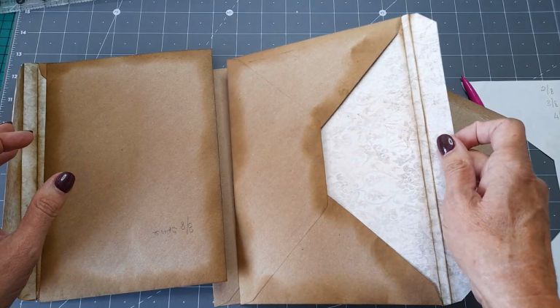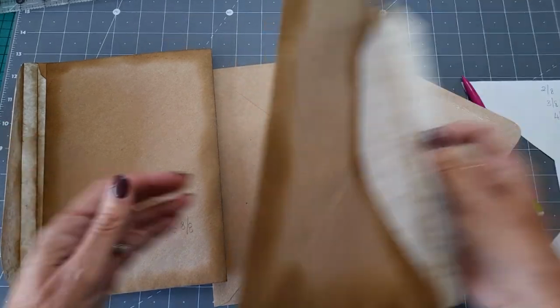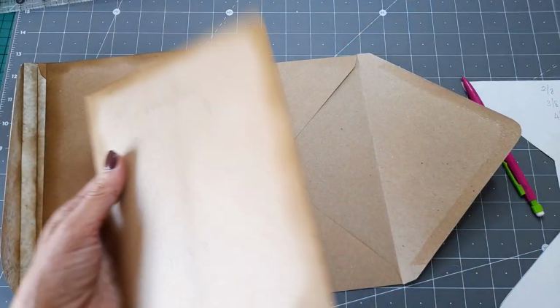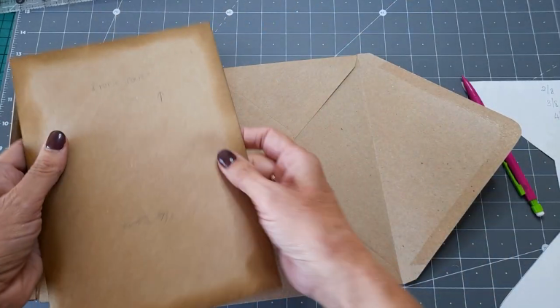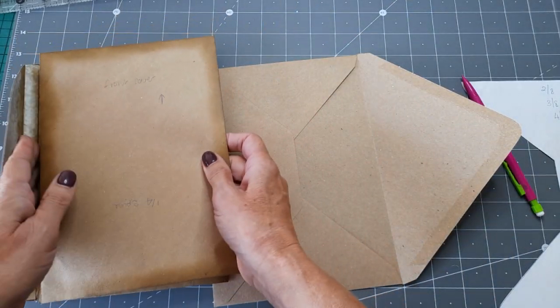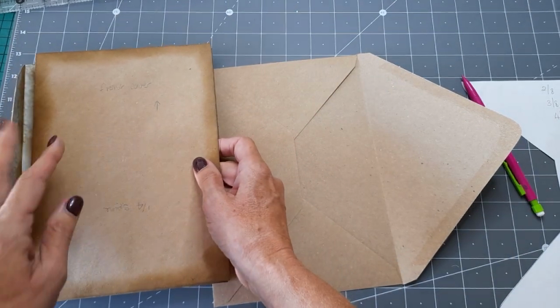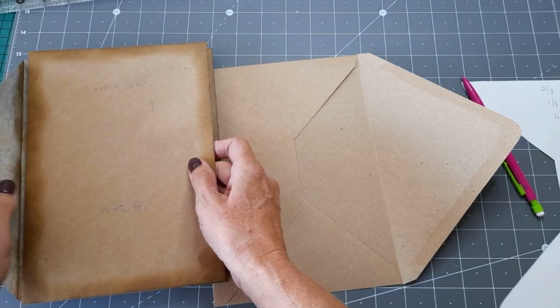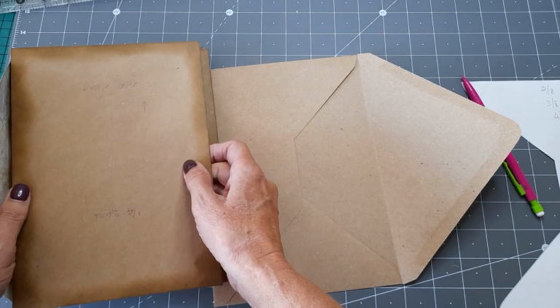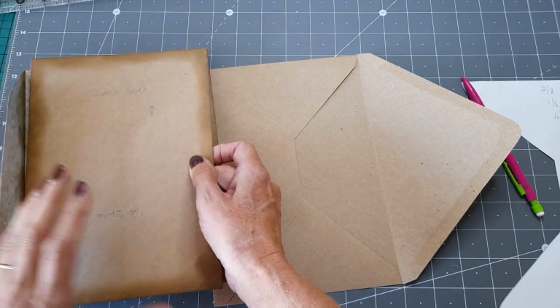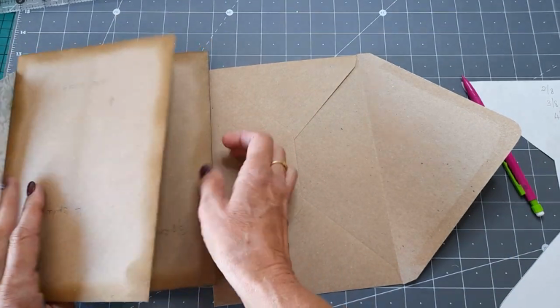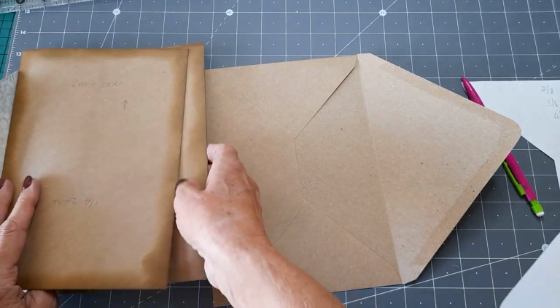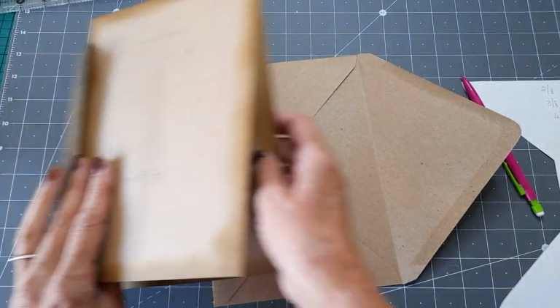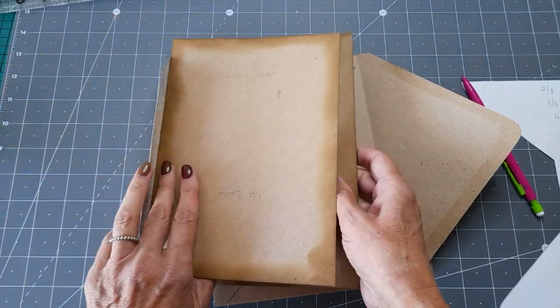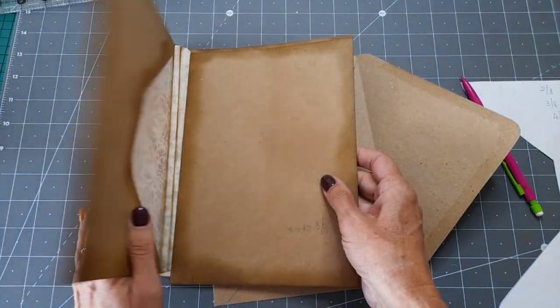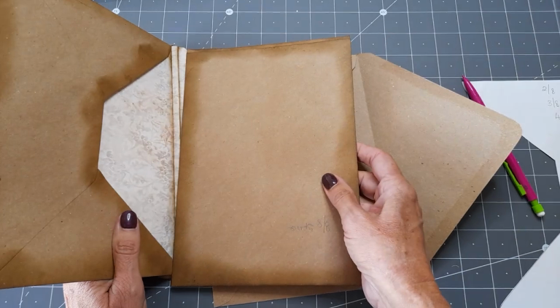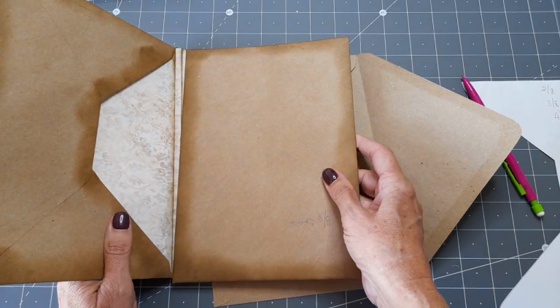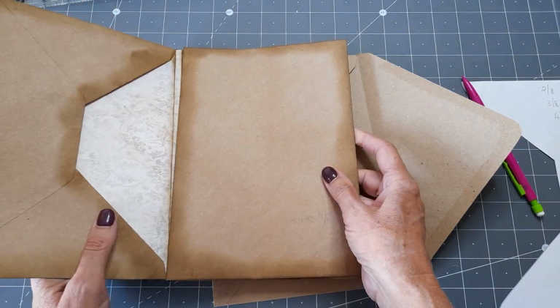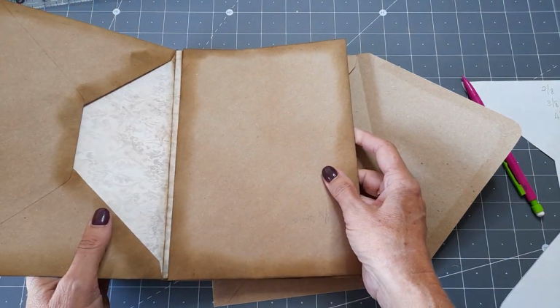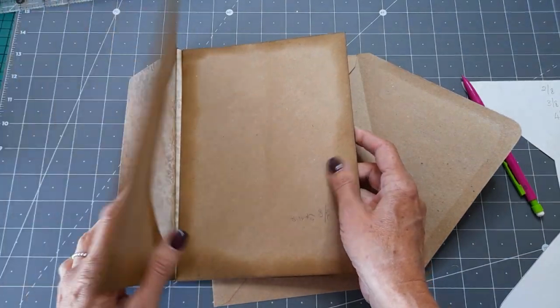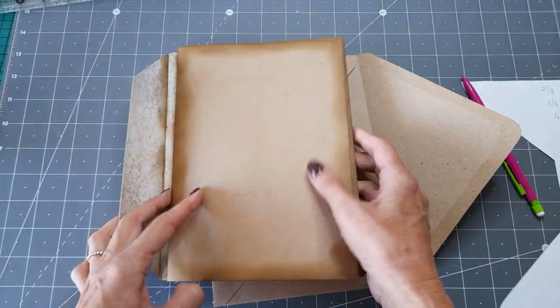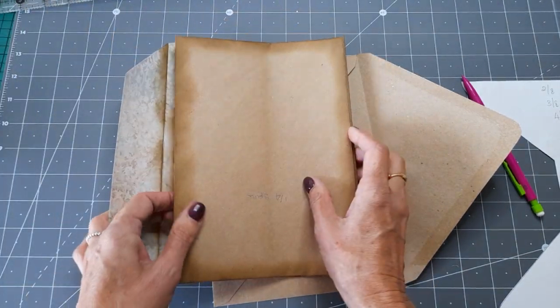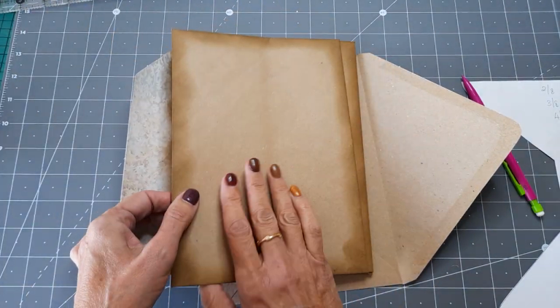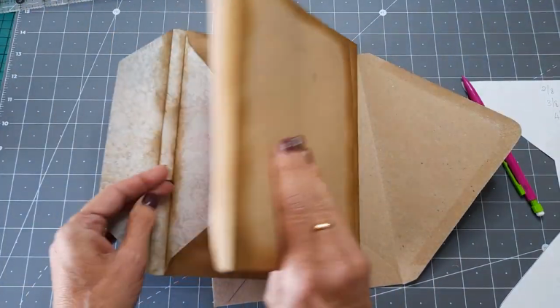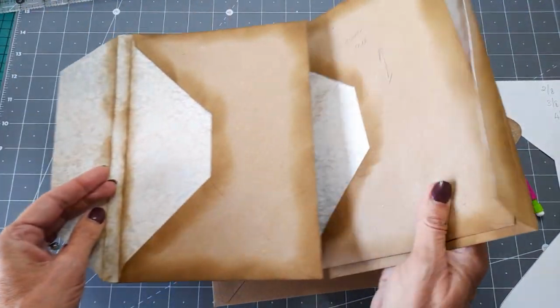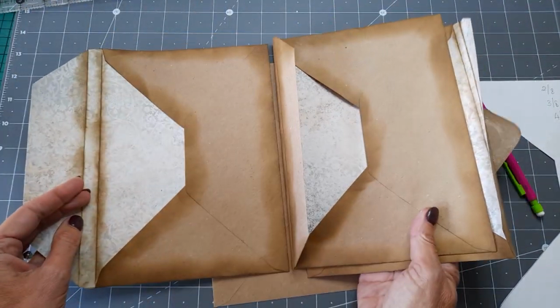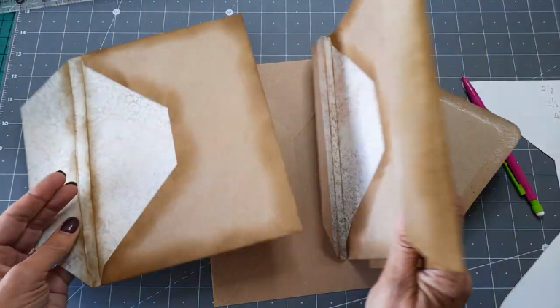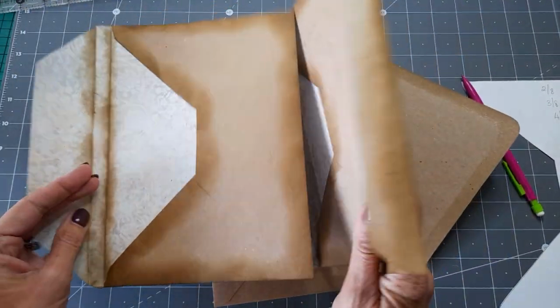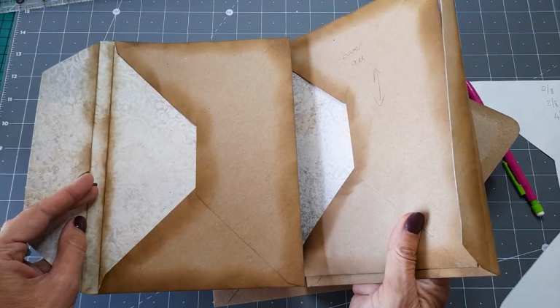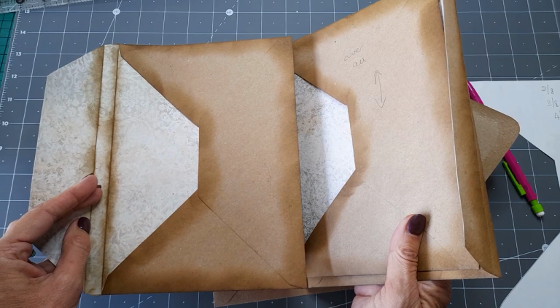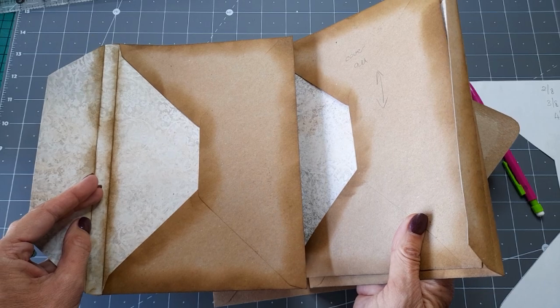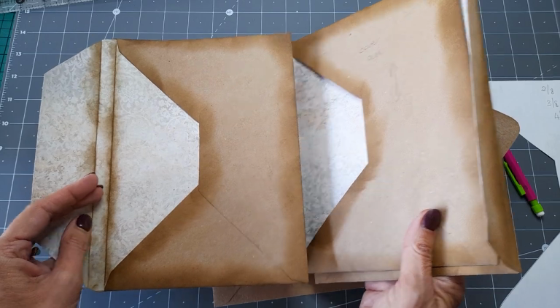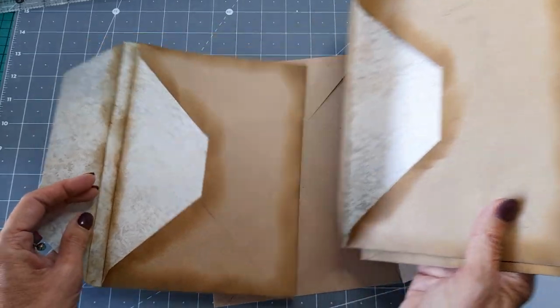Then that one goes that way so that you've got a flap that comes out that way, and then you've got a flap that pulls out that way.